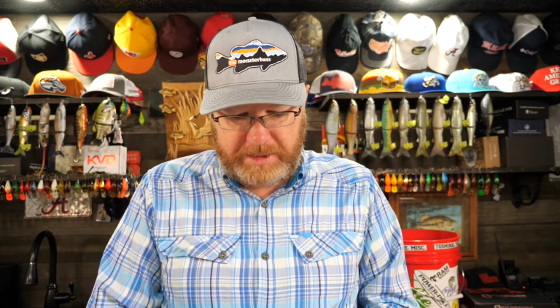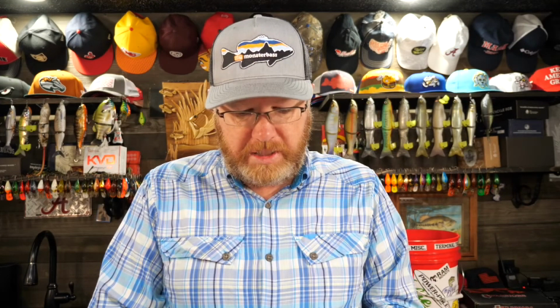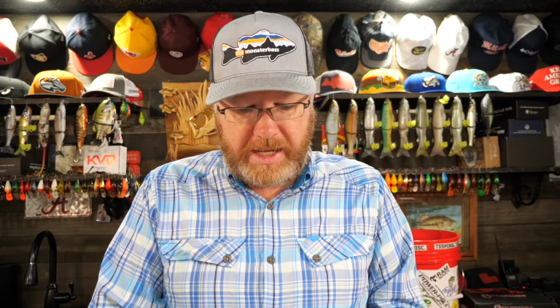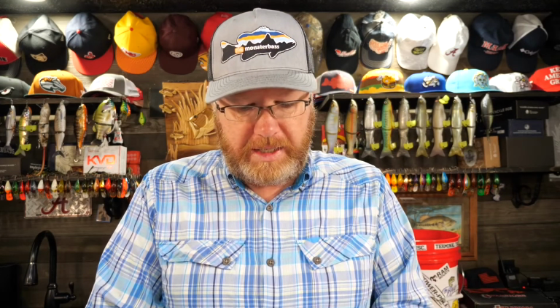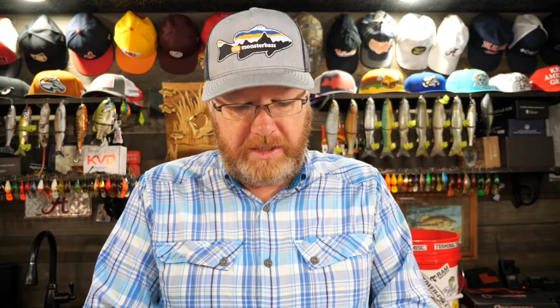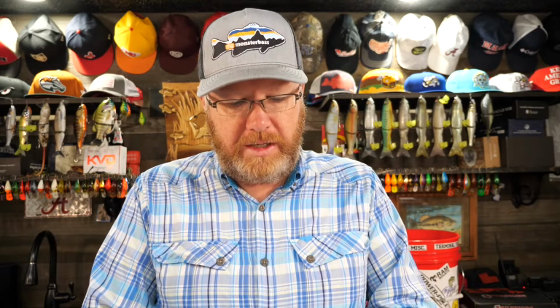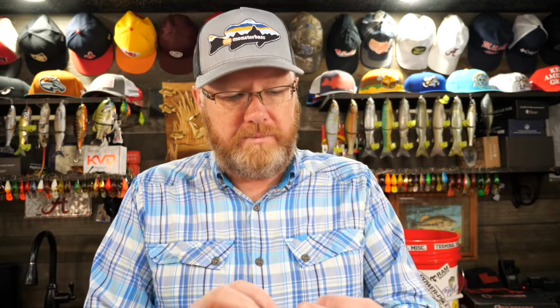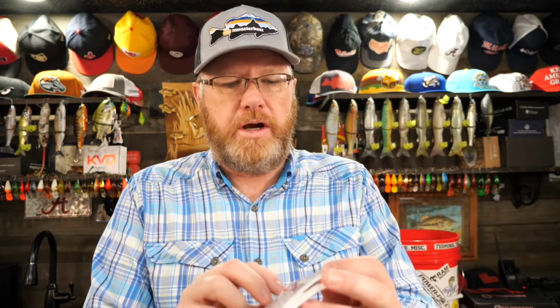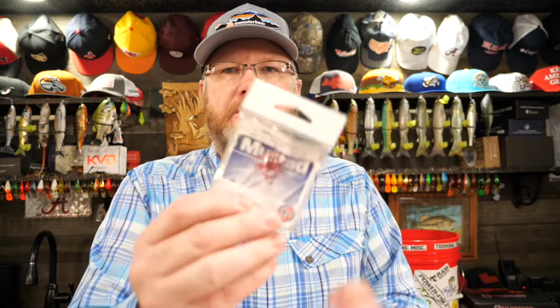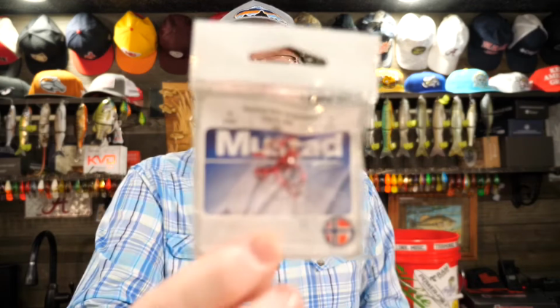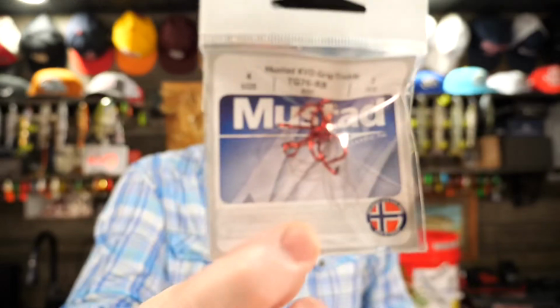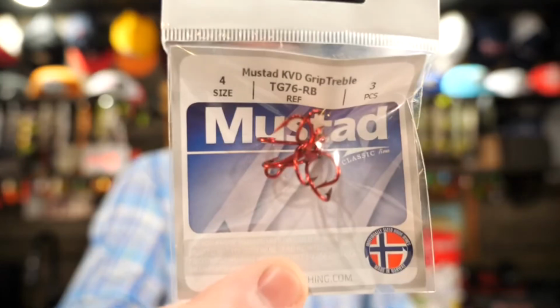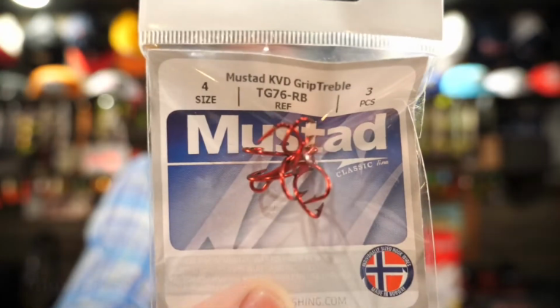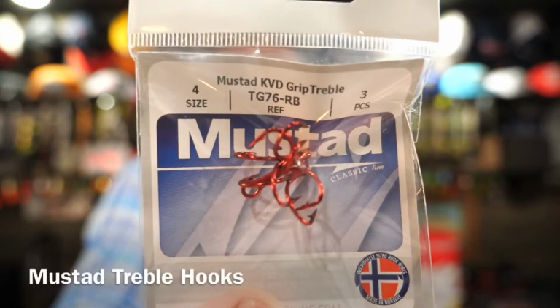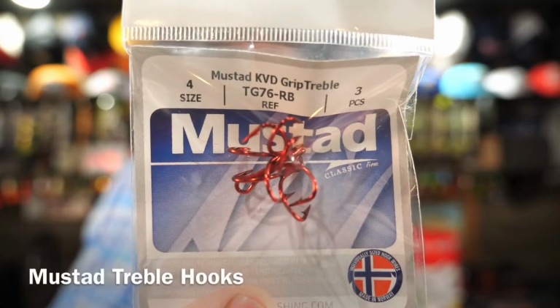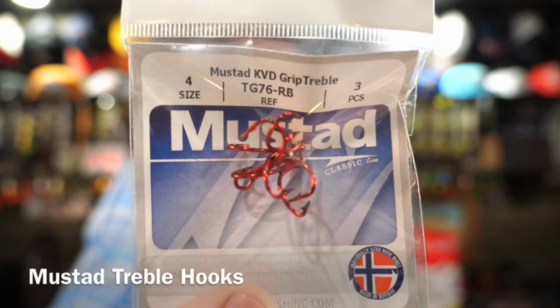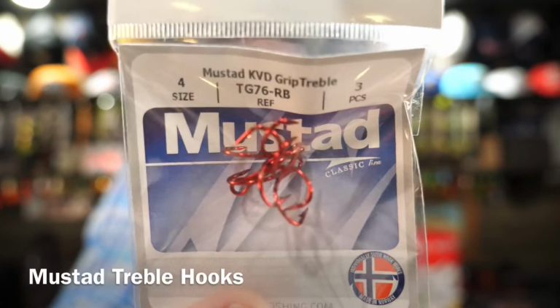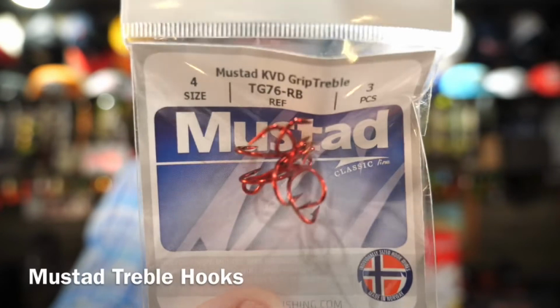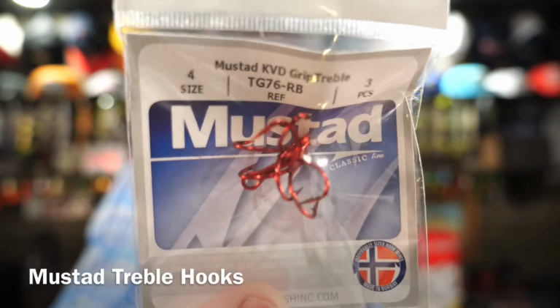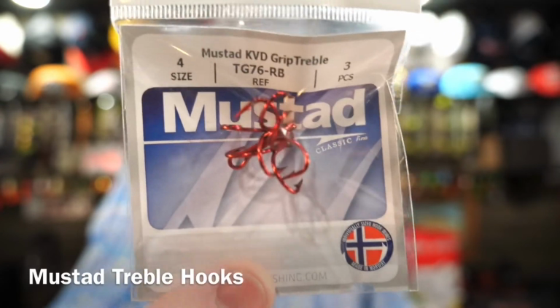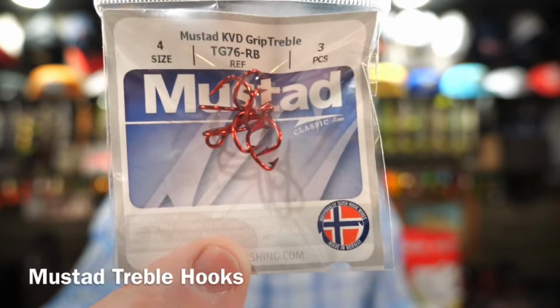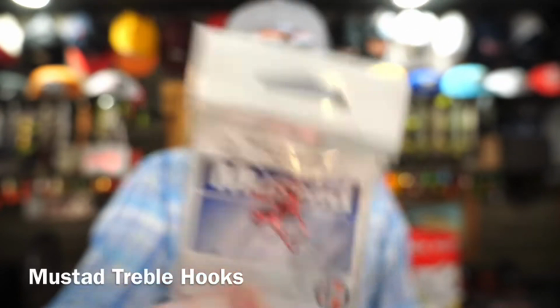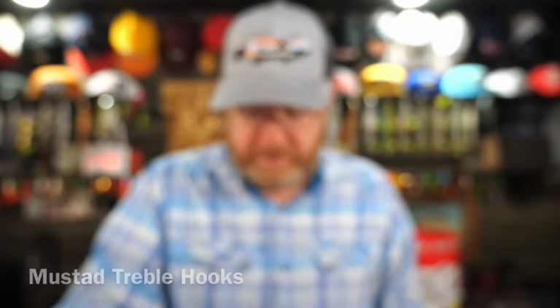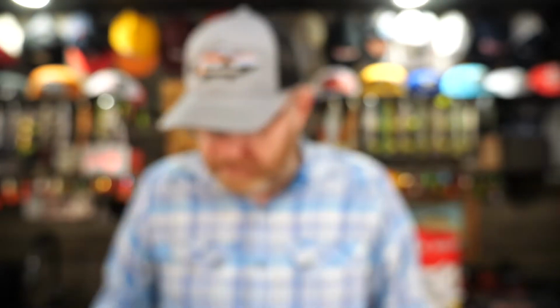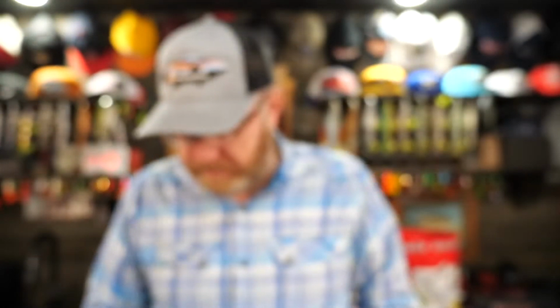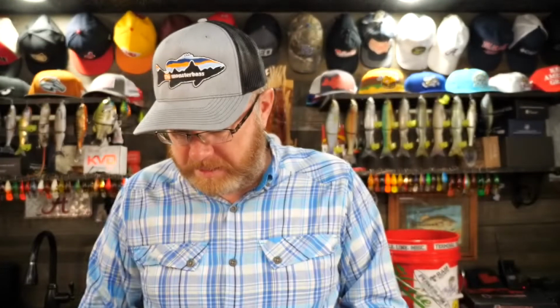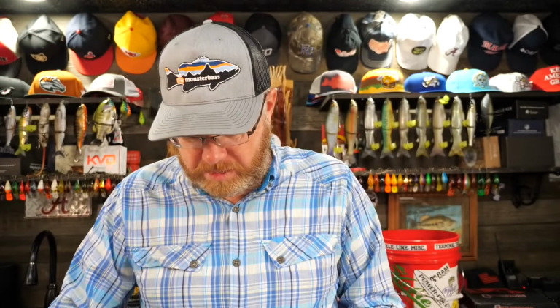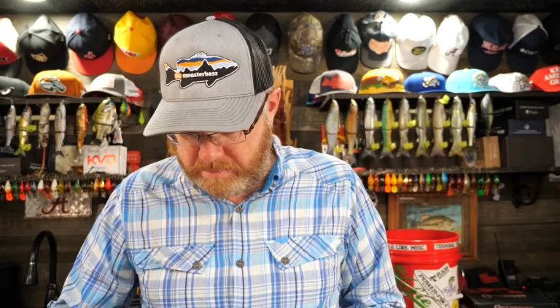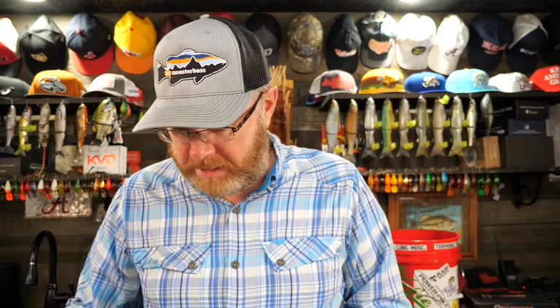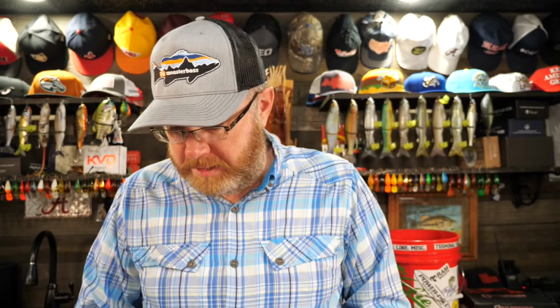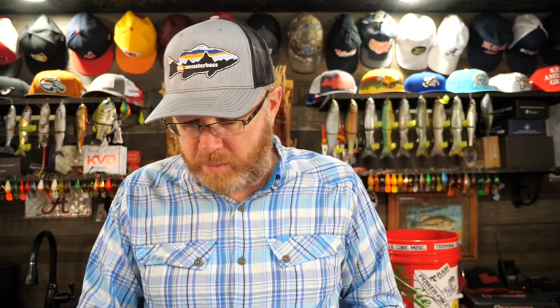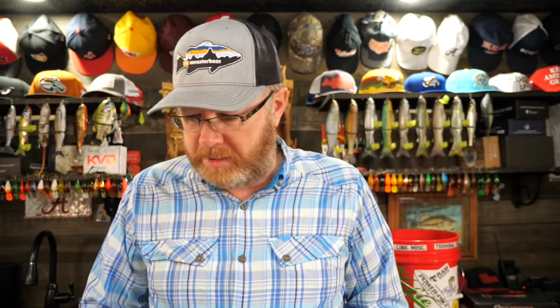We got some Mustad KVD Grip Treble, size 4. You can always use some red treble hooks — those would go great on a big topwater plug.